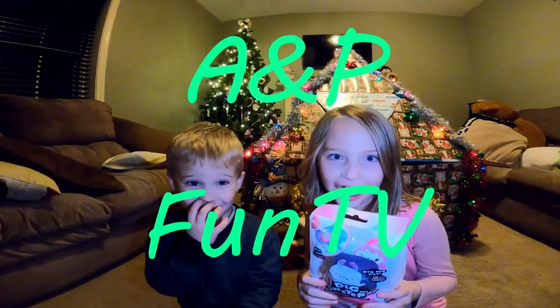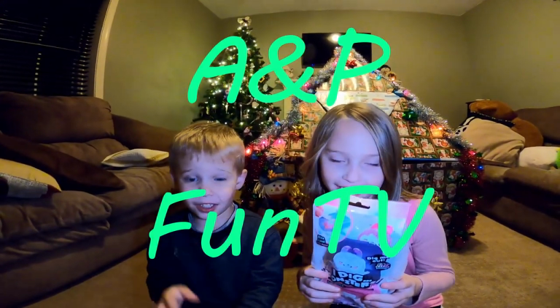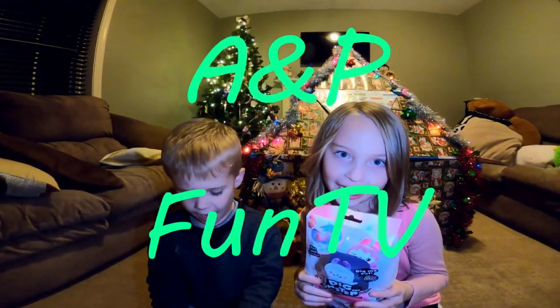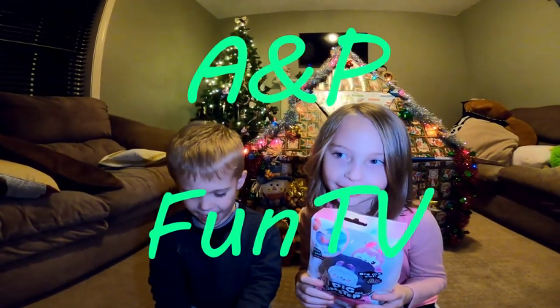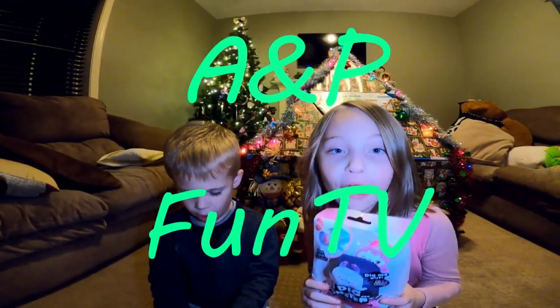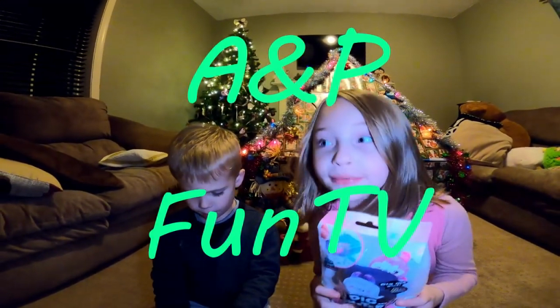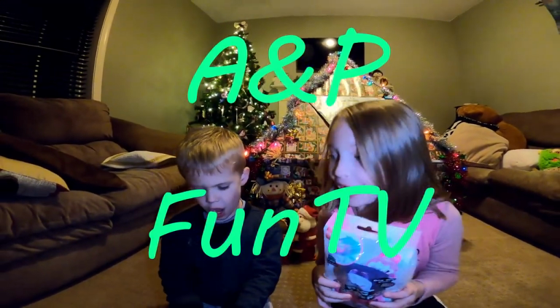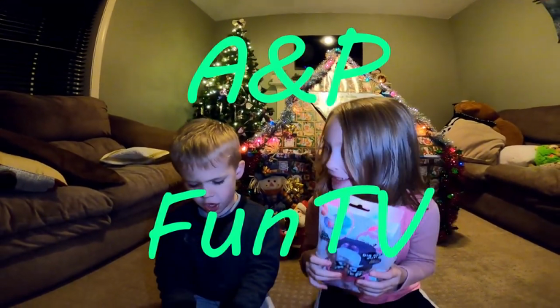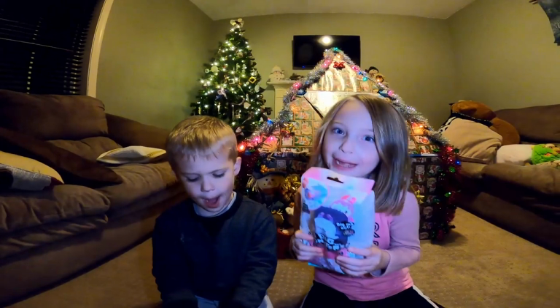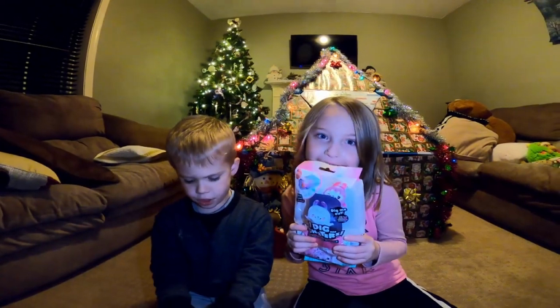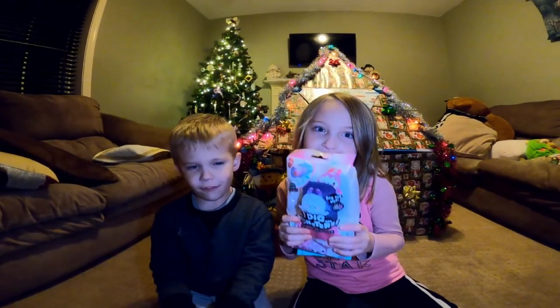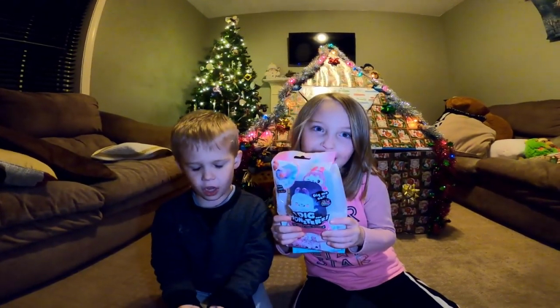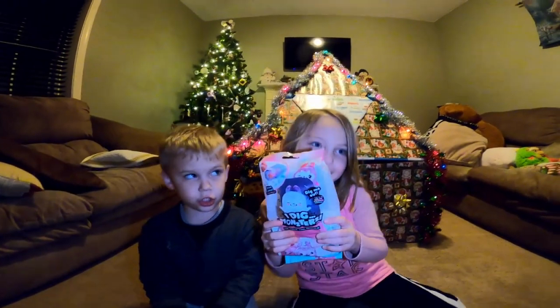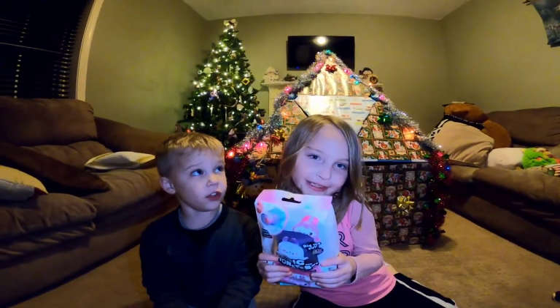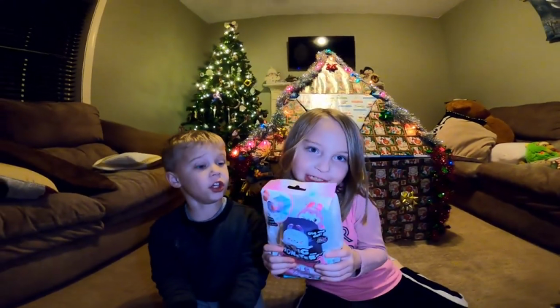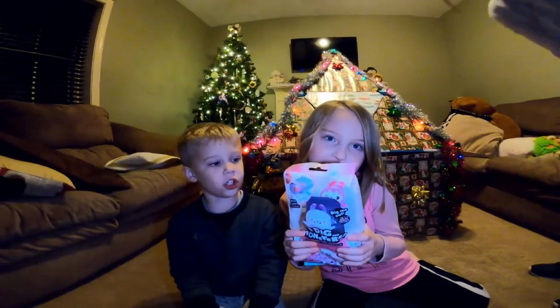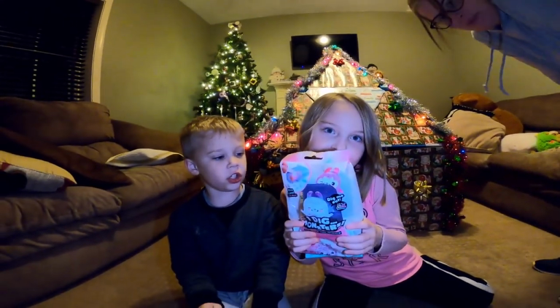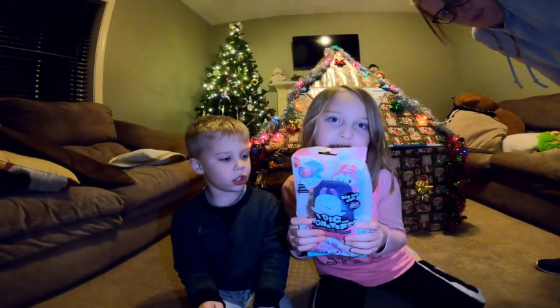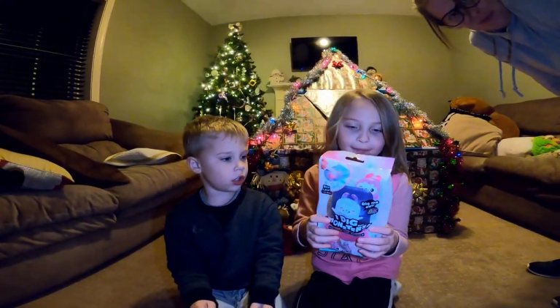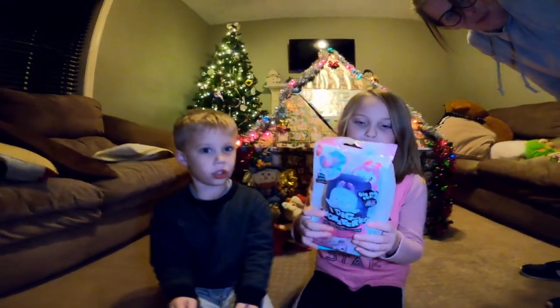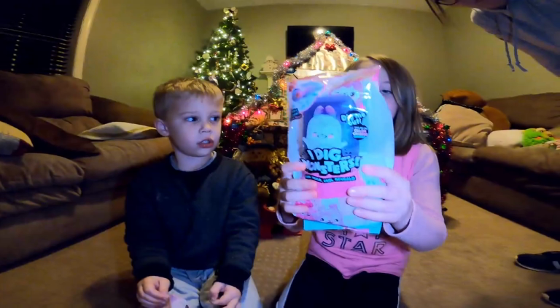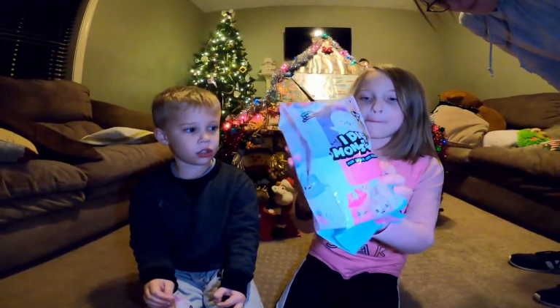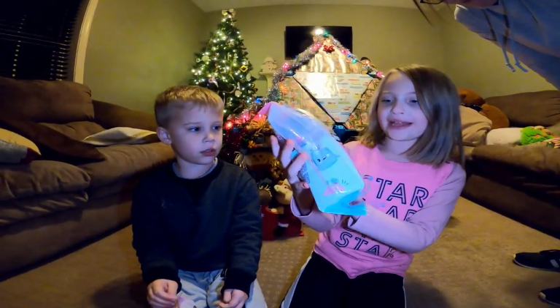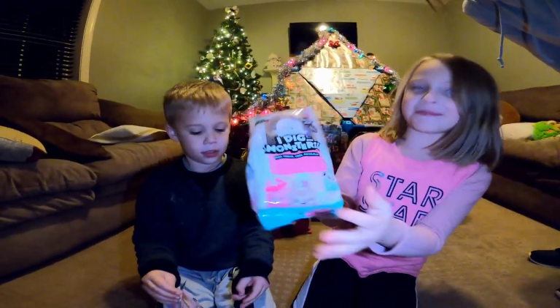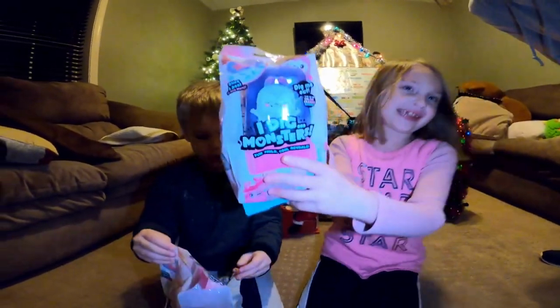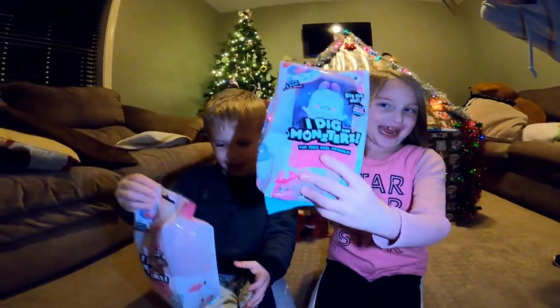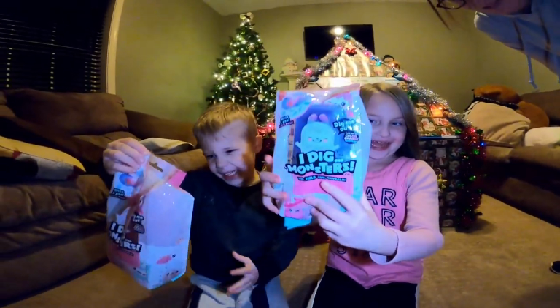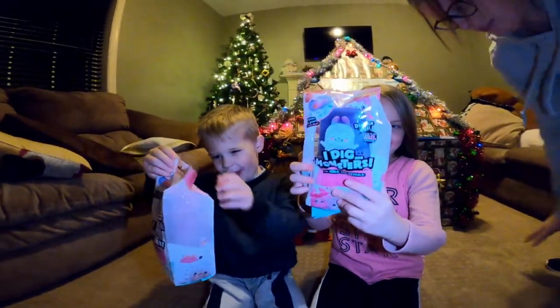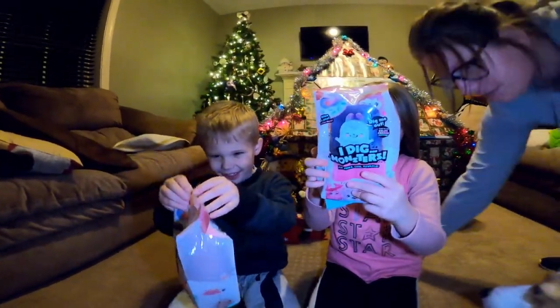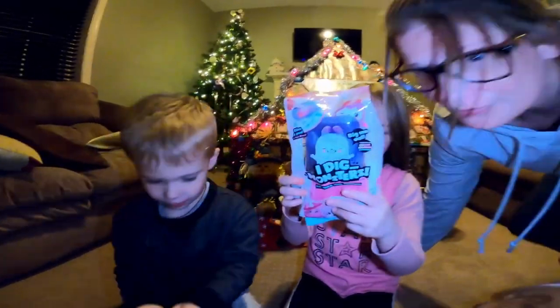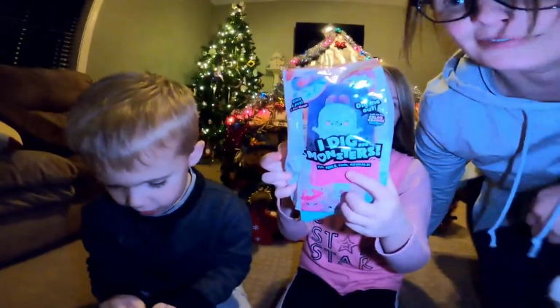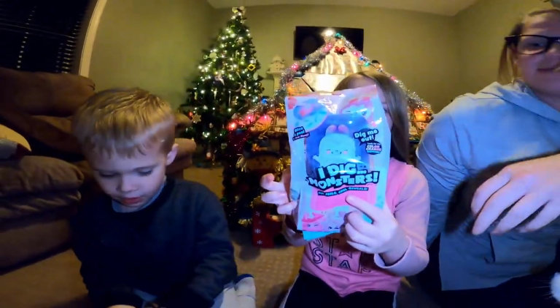Hi guys! Welcome to A&P One TV! So what do we have today guys? I dig monsters! These are new toys that we got called I Dig Monsters.